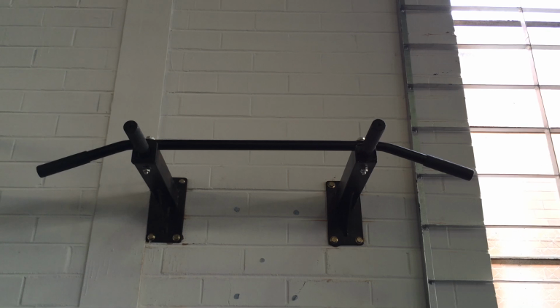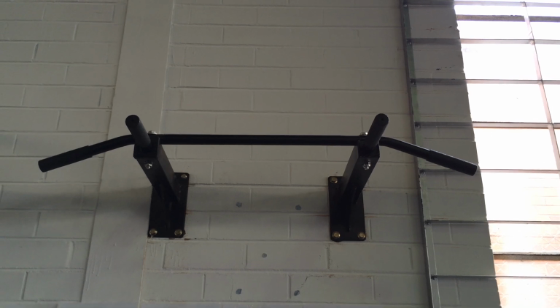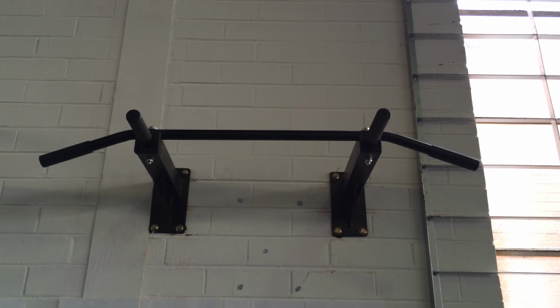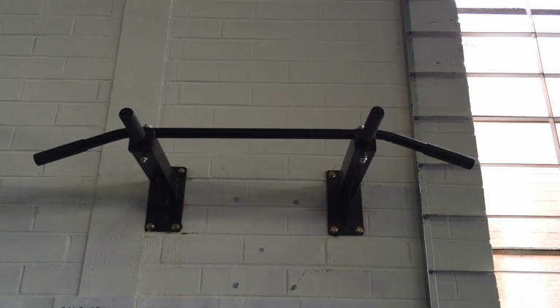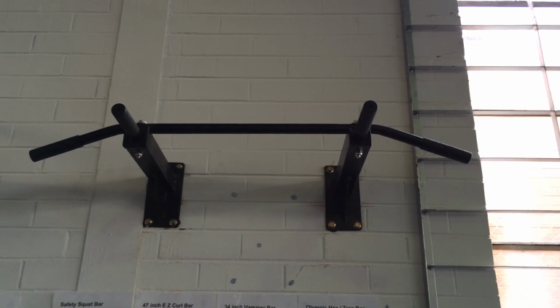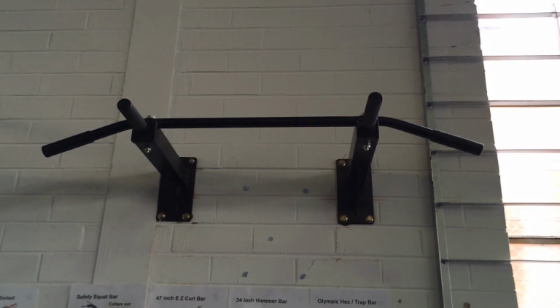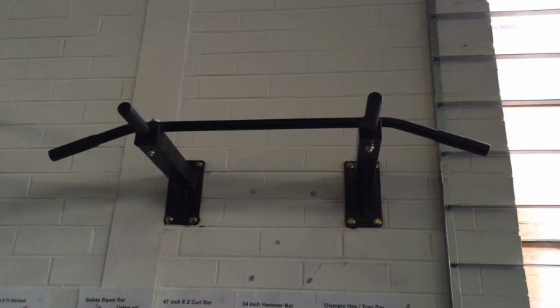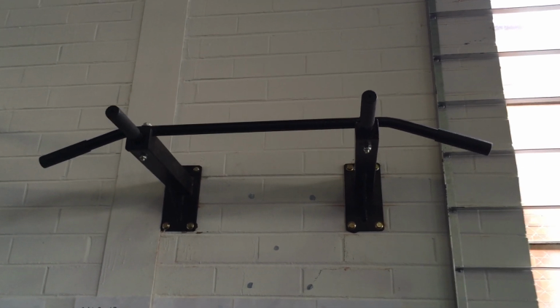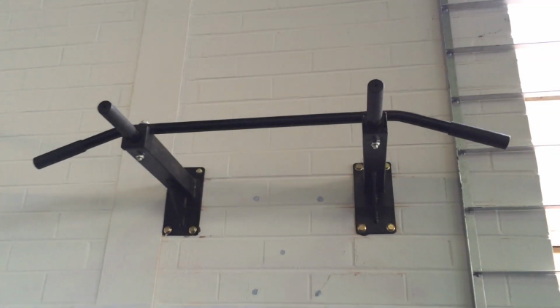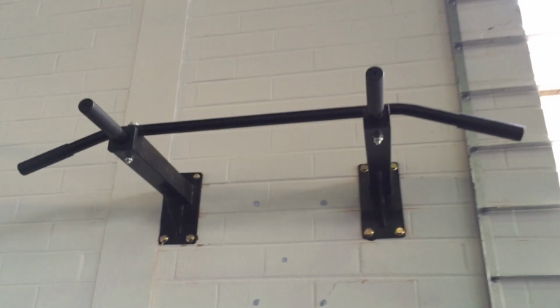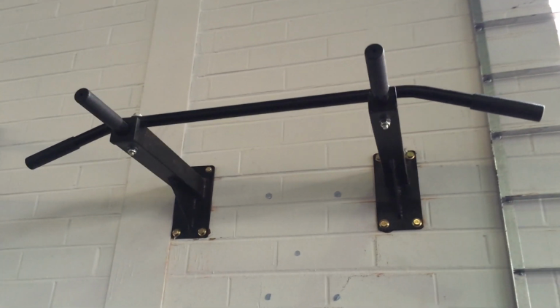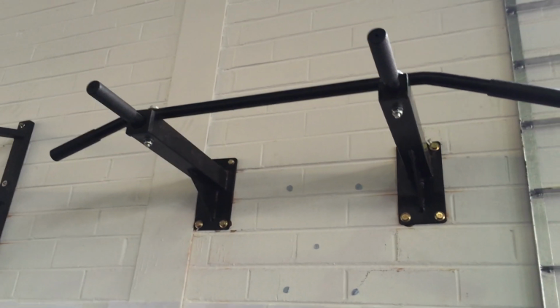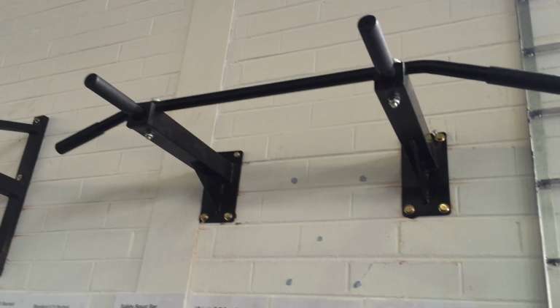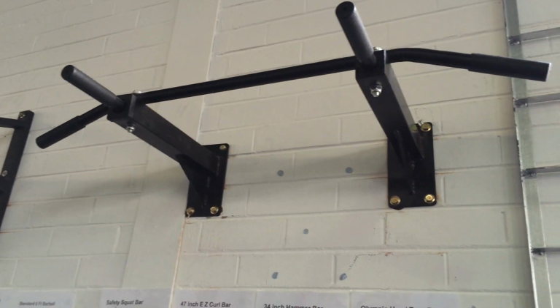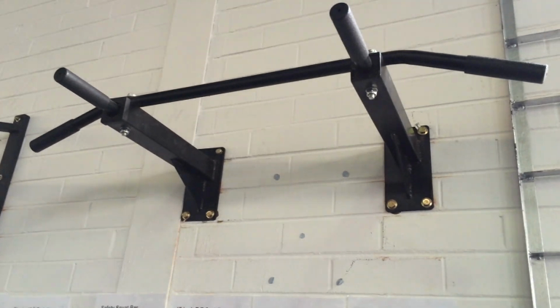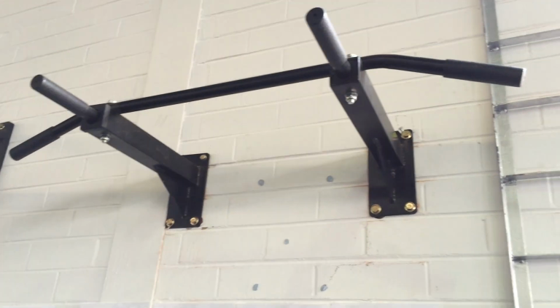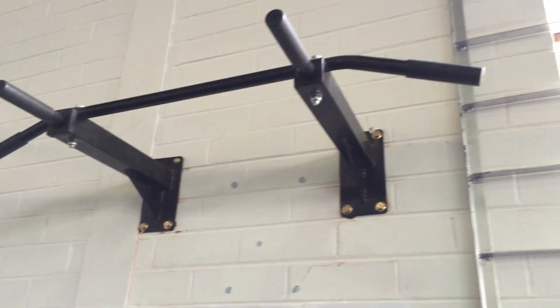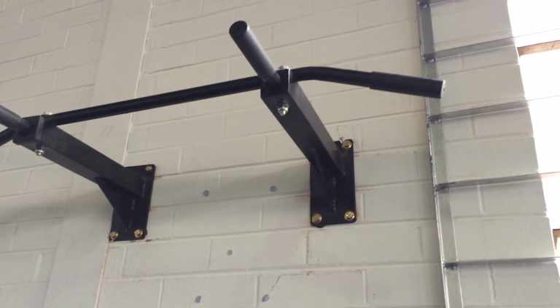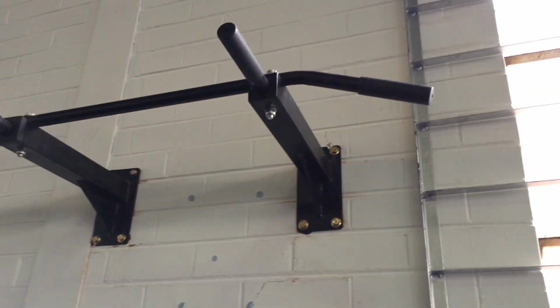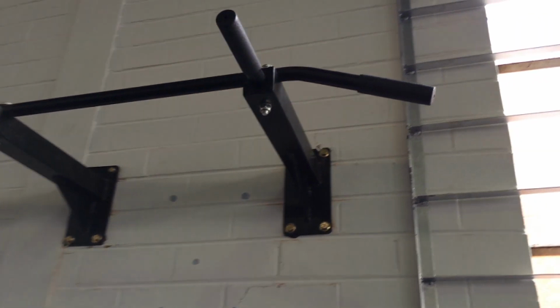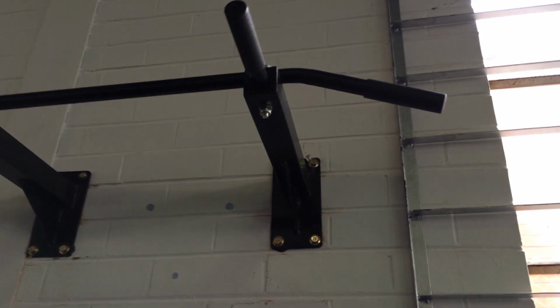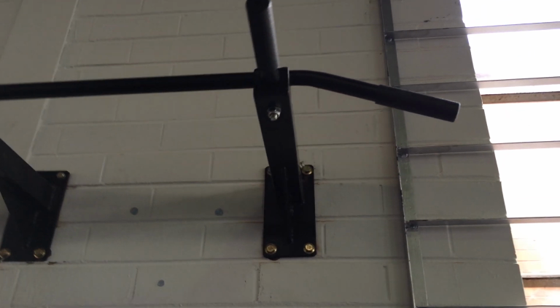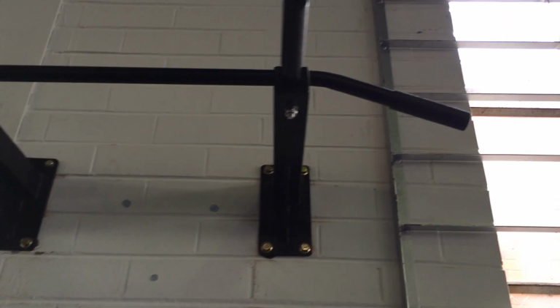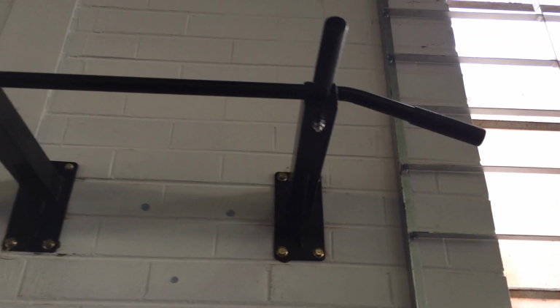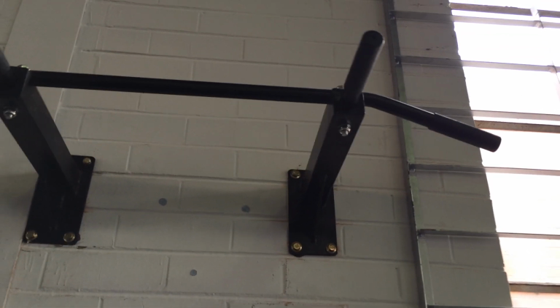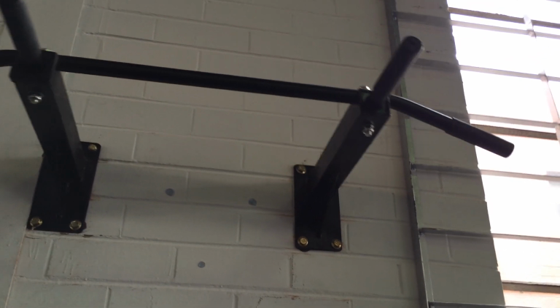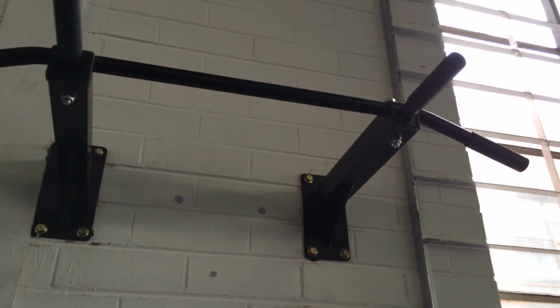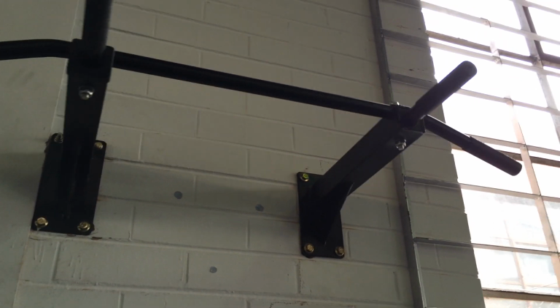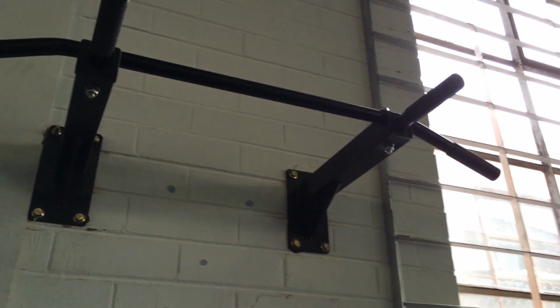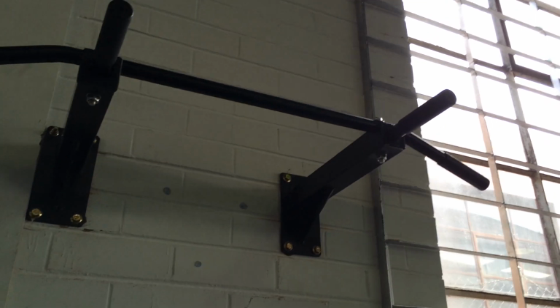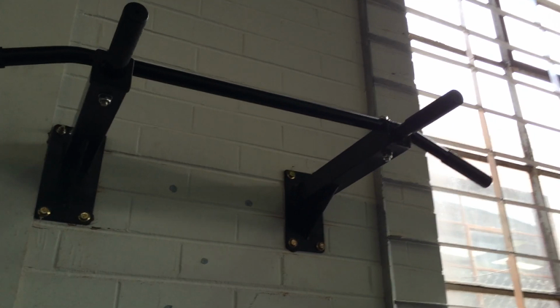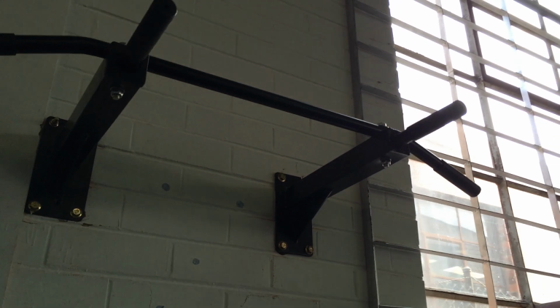Welcome to World Fitness guys. Today we are reviewing another great range of strength equipment from World Fitness Australia. The product we are reviewing today is a home gym wall mounted chin up bar, or pull up bar.